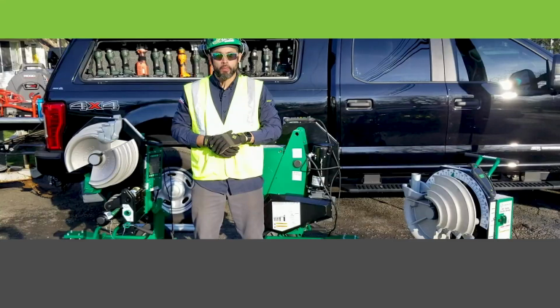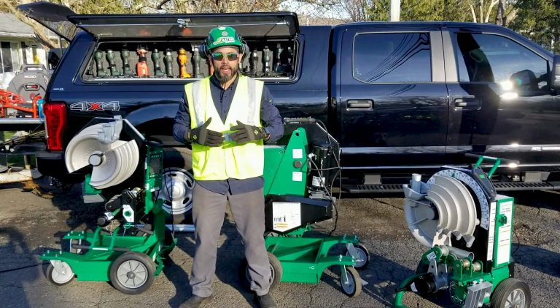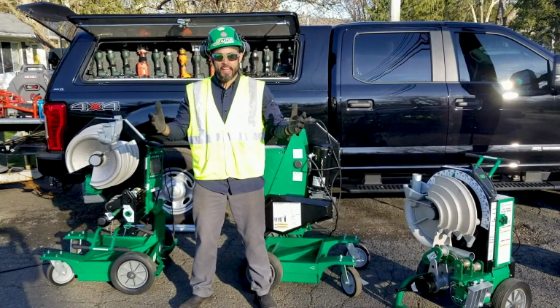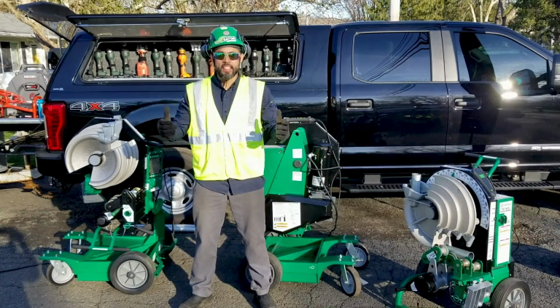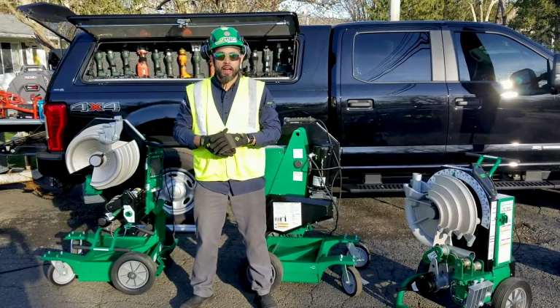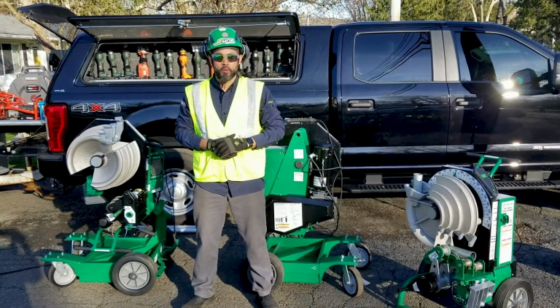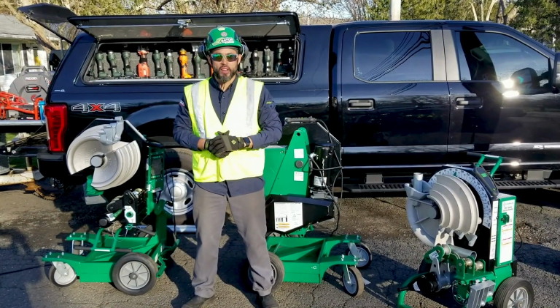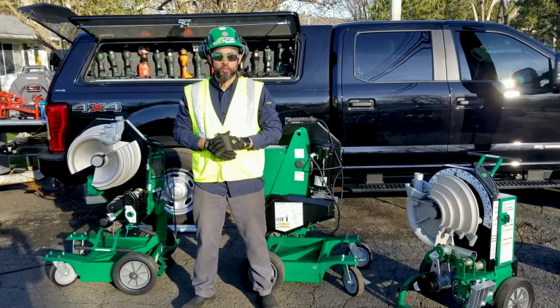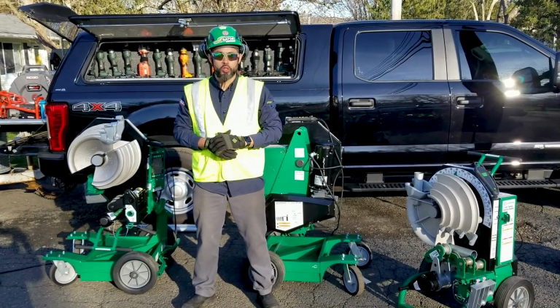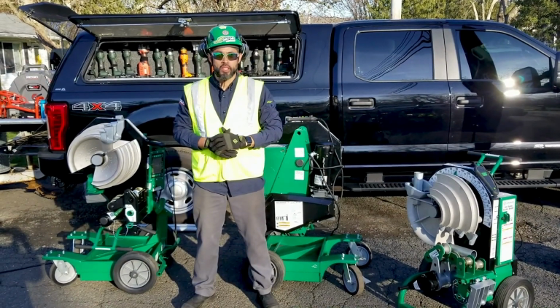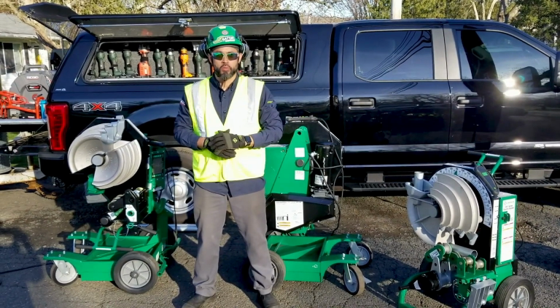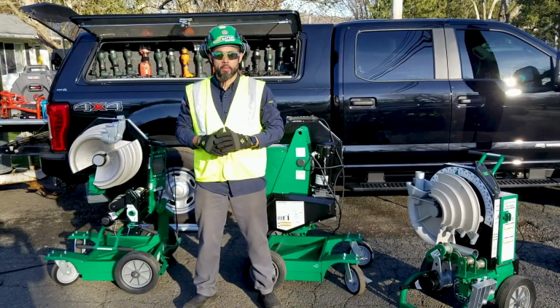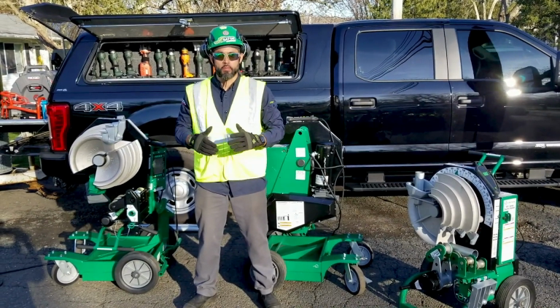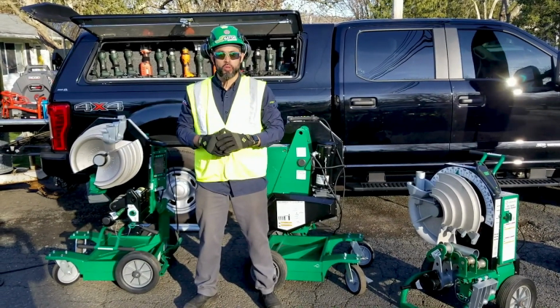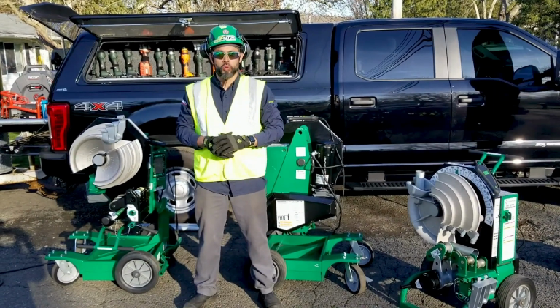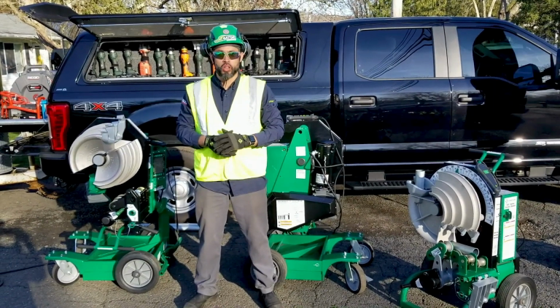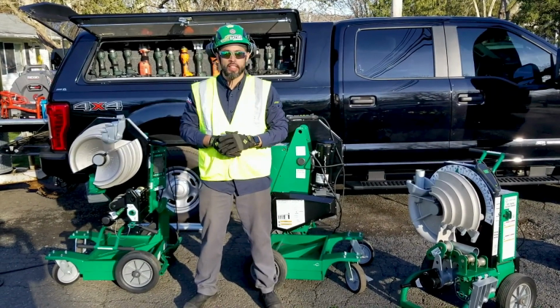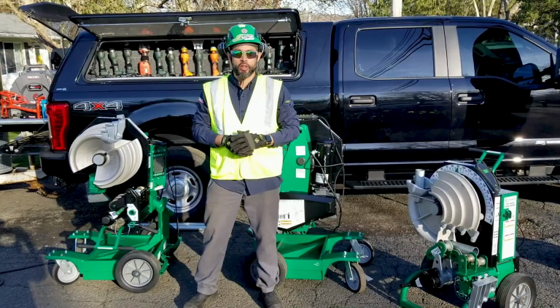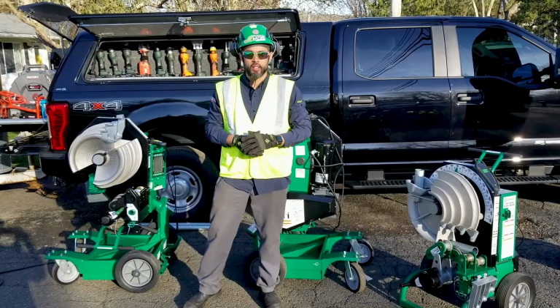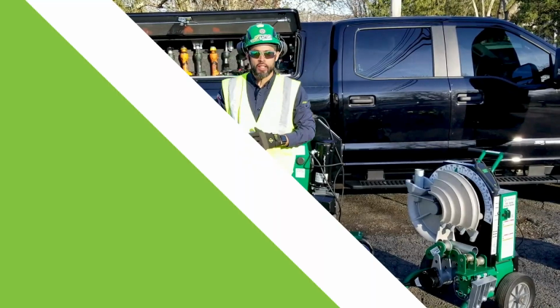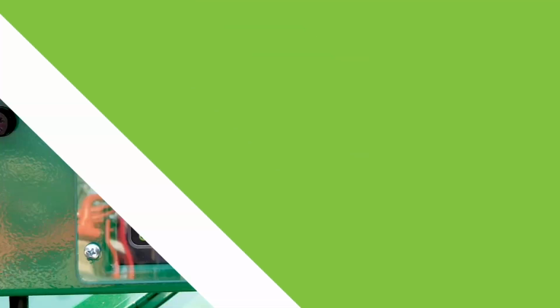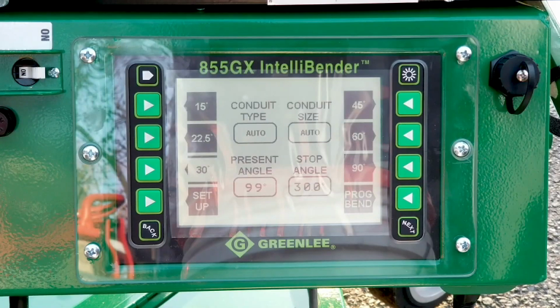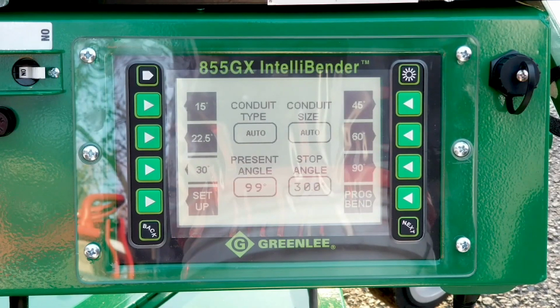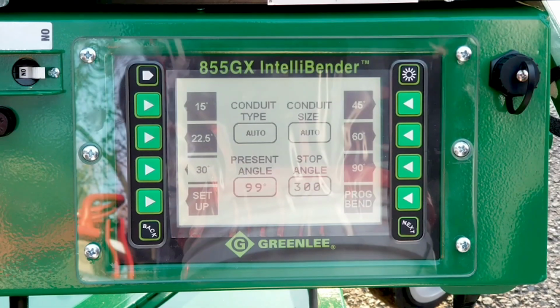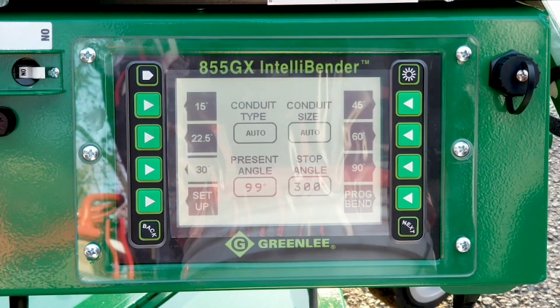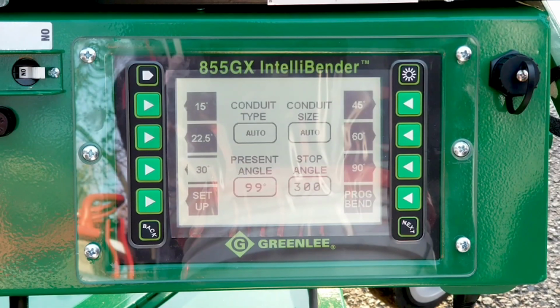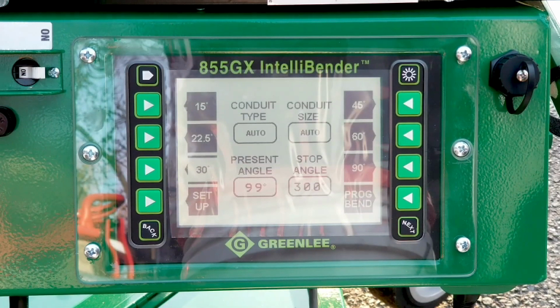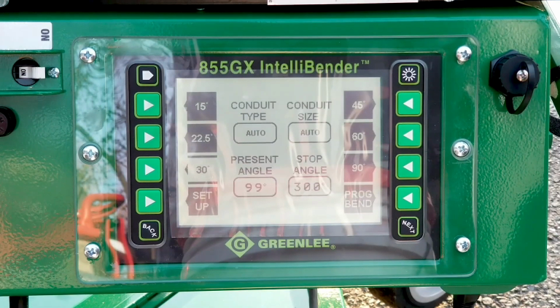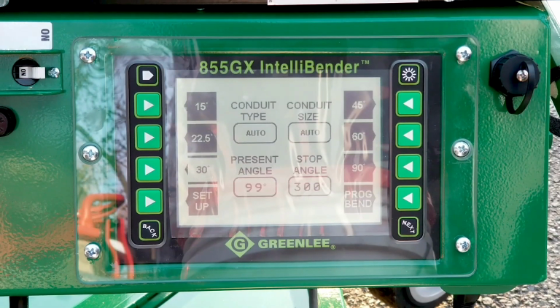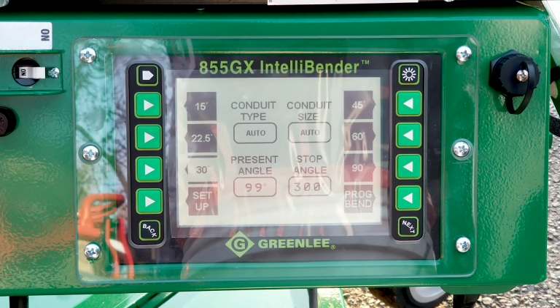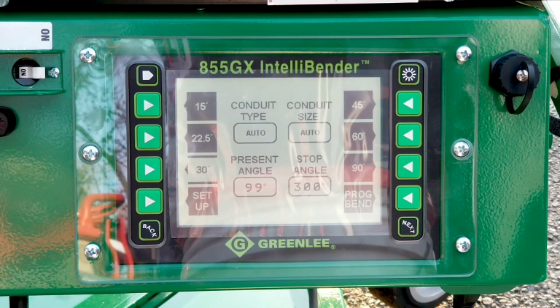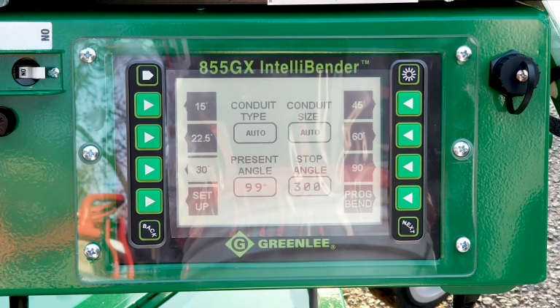Hey, it's the Guerrero, a professional tool specialist with Emerson Pro Tools, Greenlee and Rigid. Here are the features on the A55GX IntelliBender.